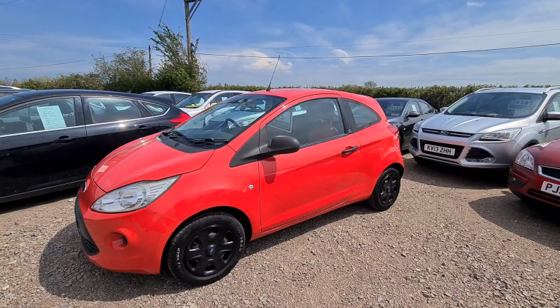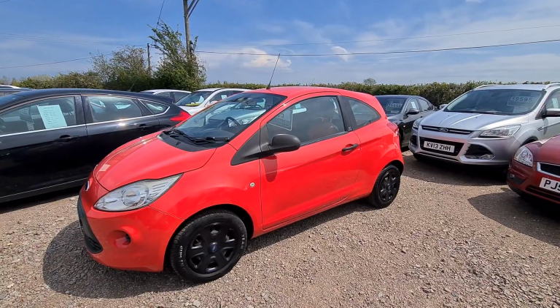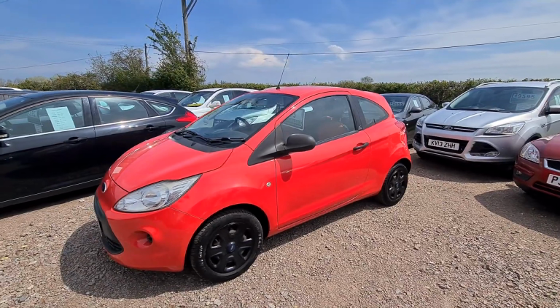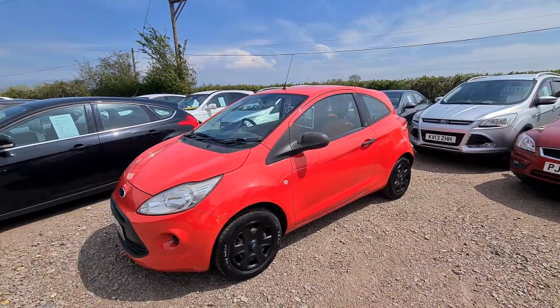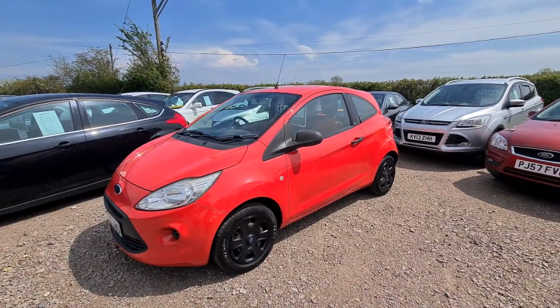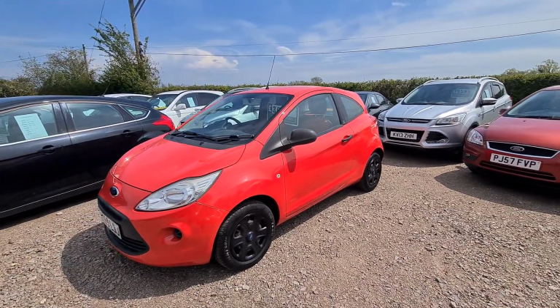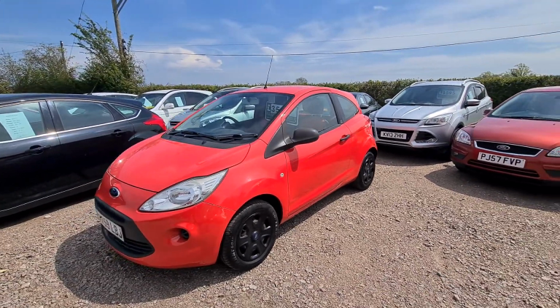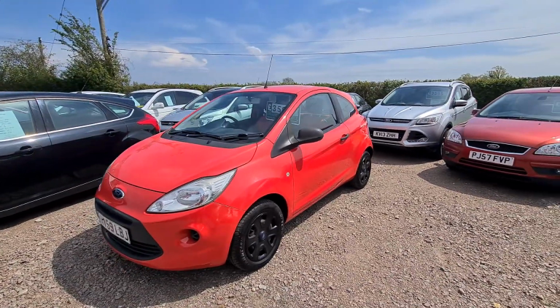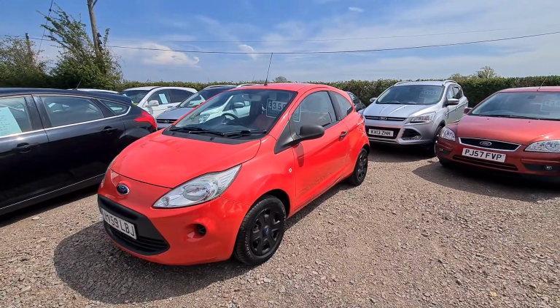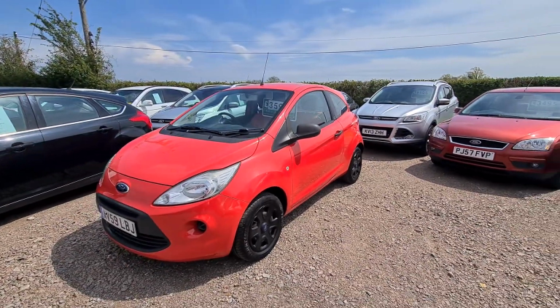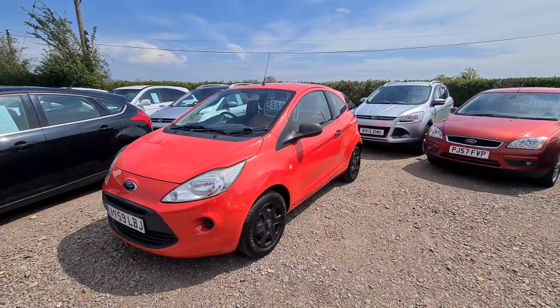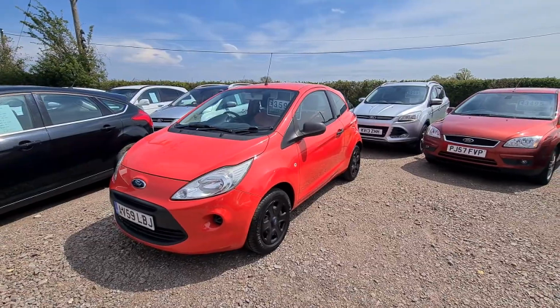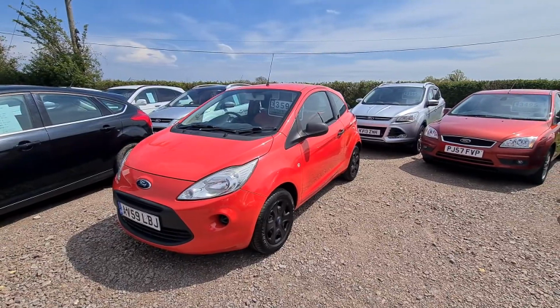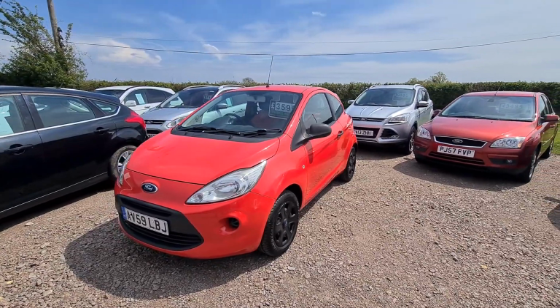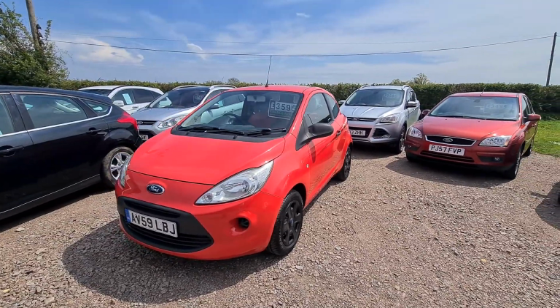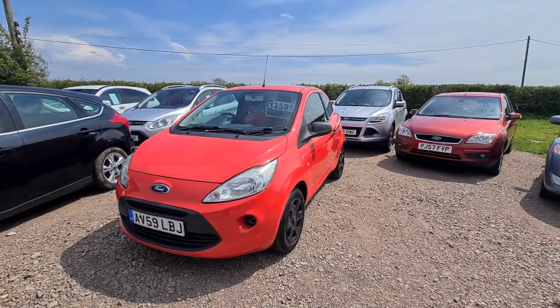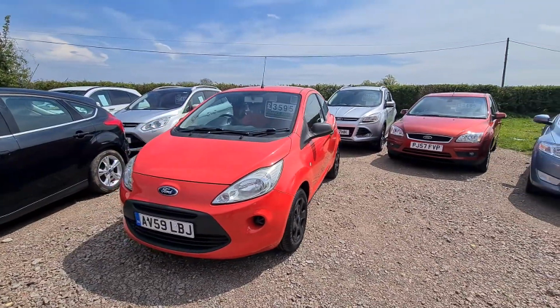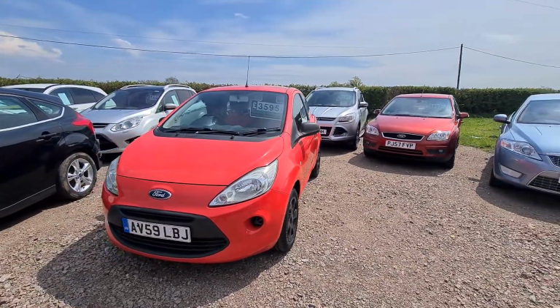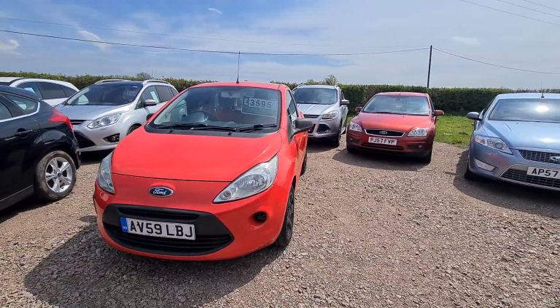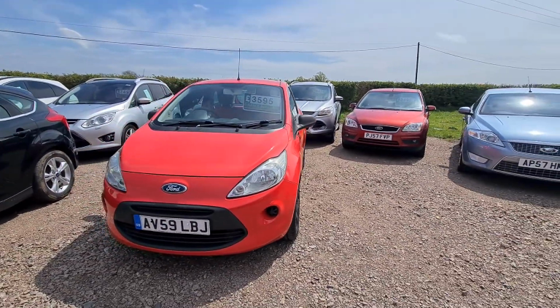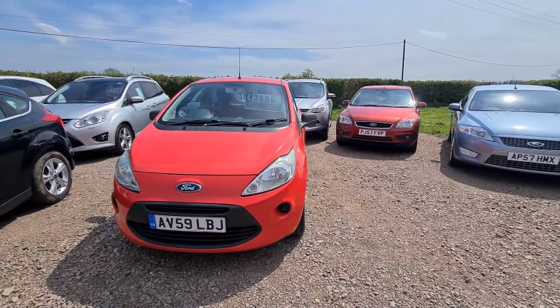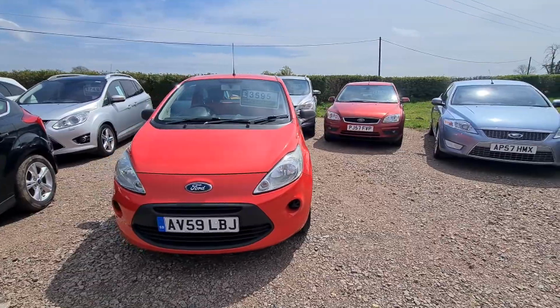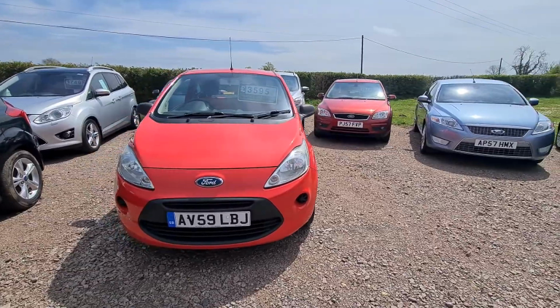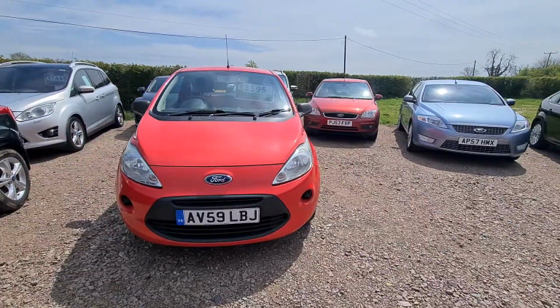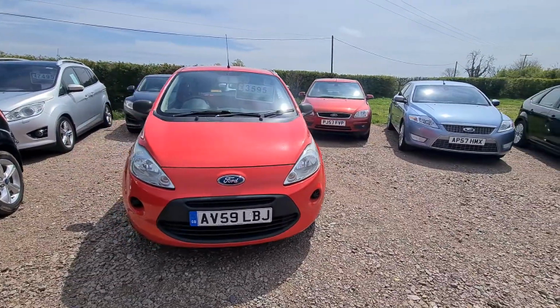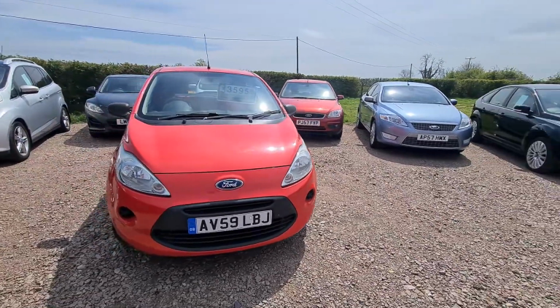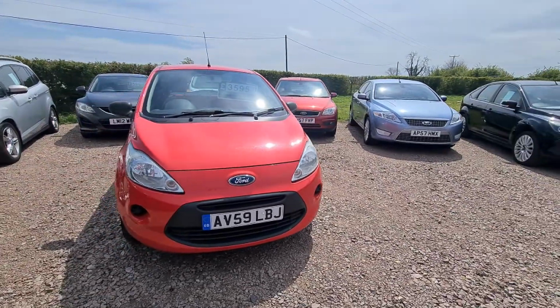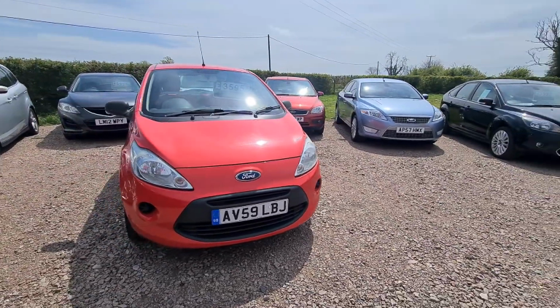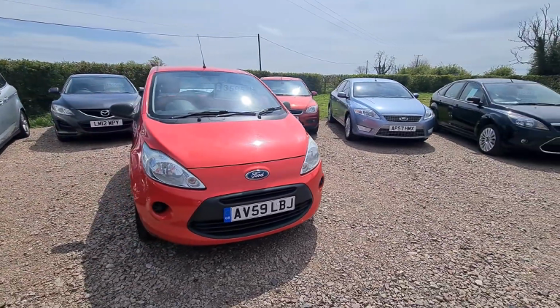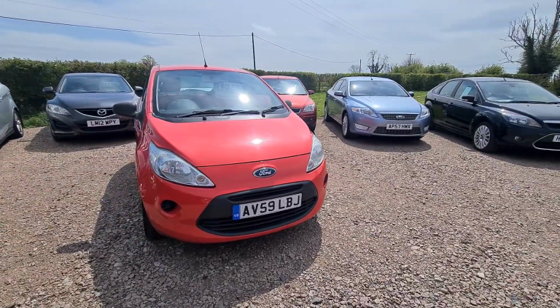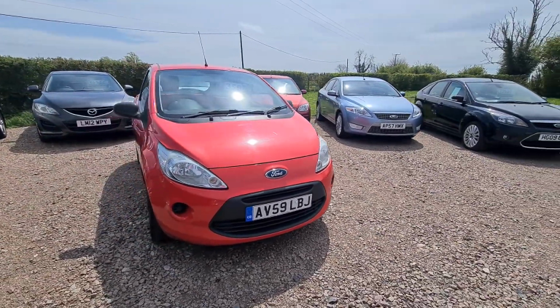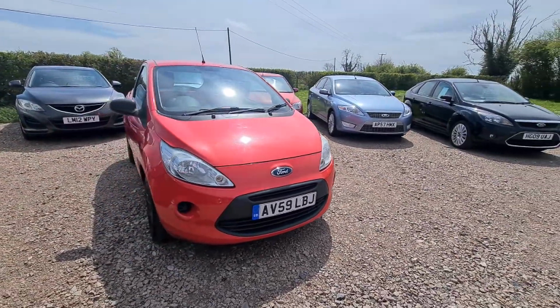Here we have a 2009 59 Reg Ford Ka 1.2 petrol. This is a basic model car but still very capable, and it makes an ideal first car because it's cheap insurance, tax and running costs.